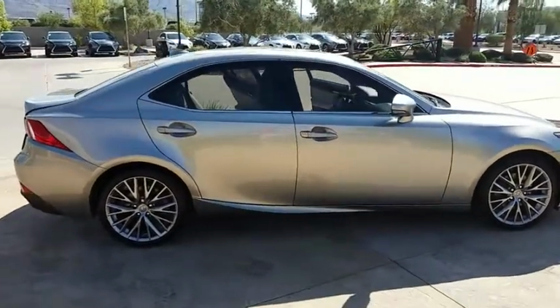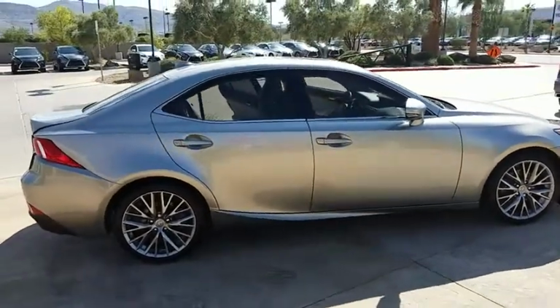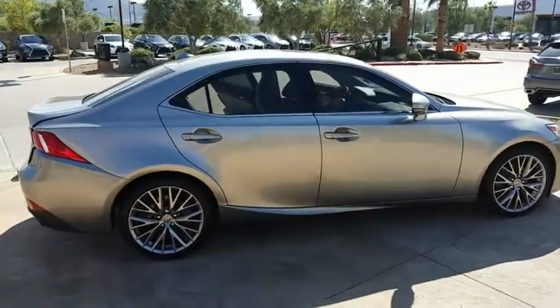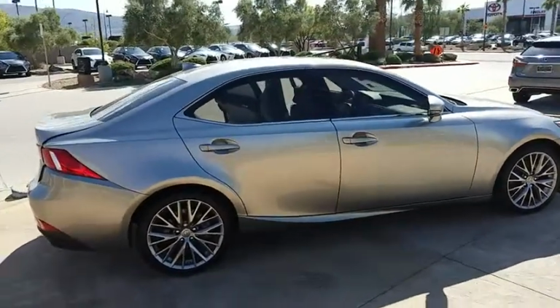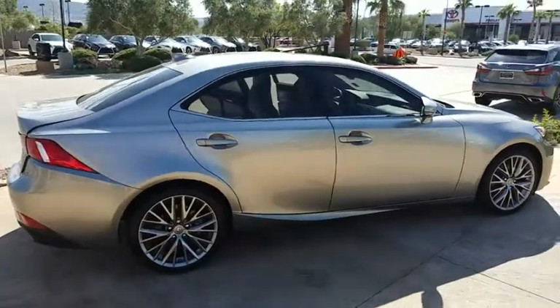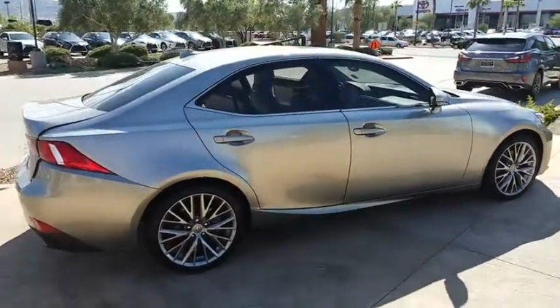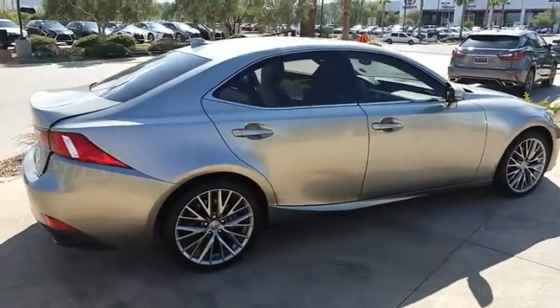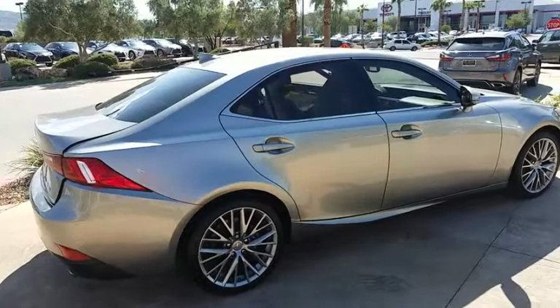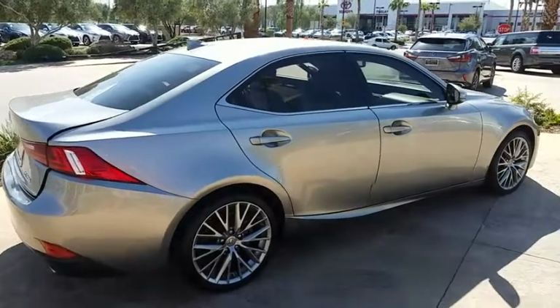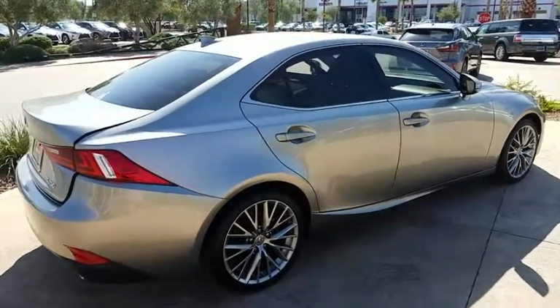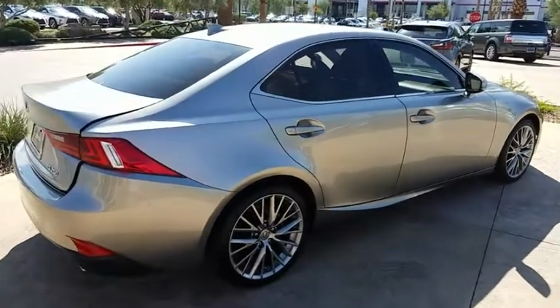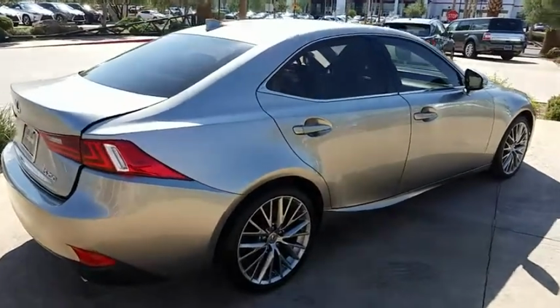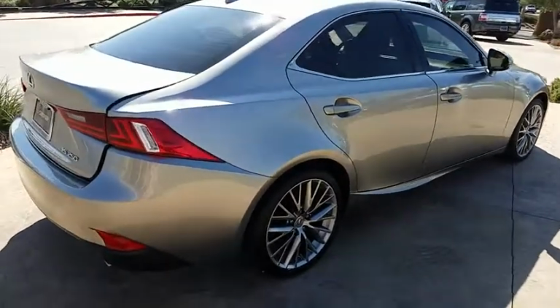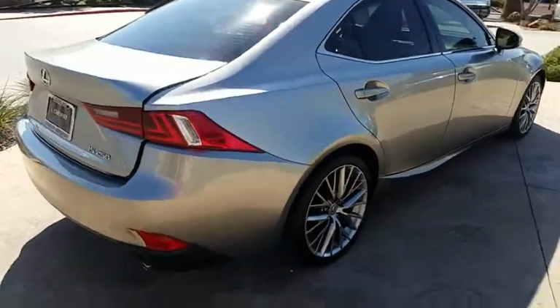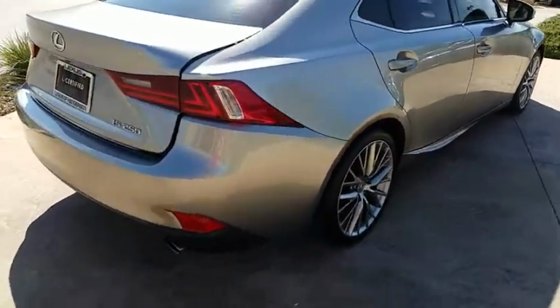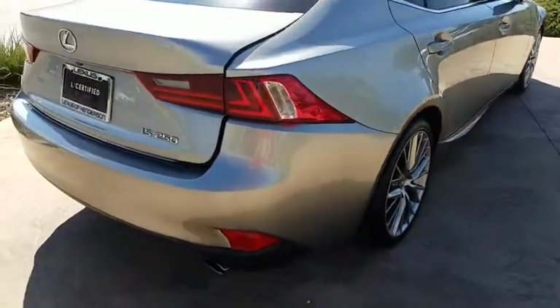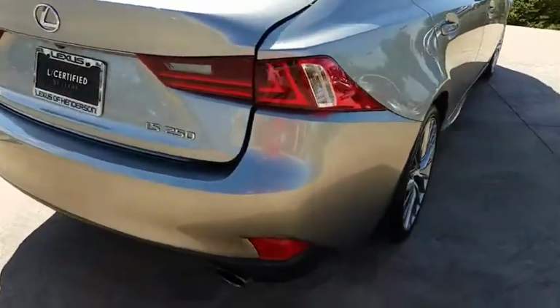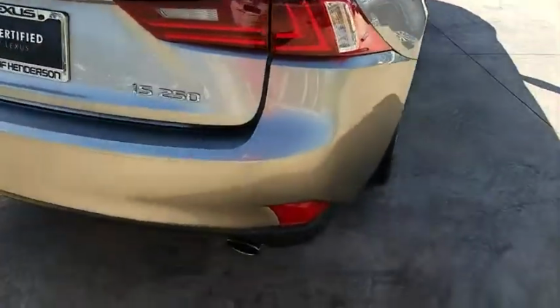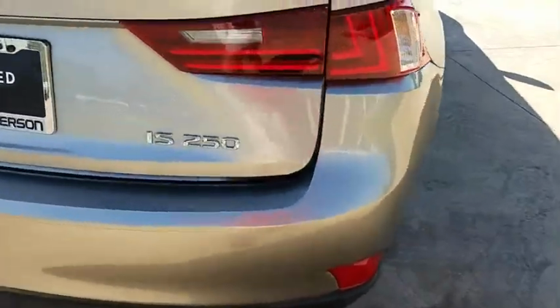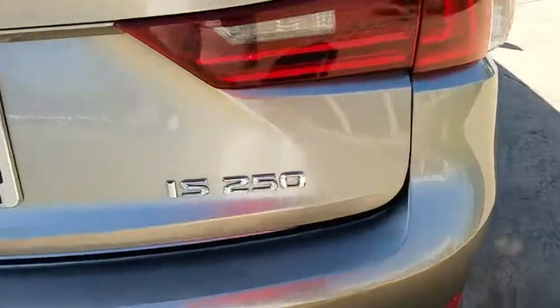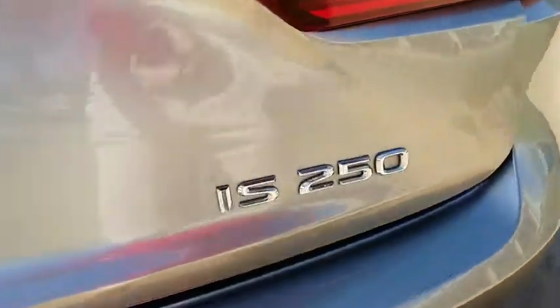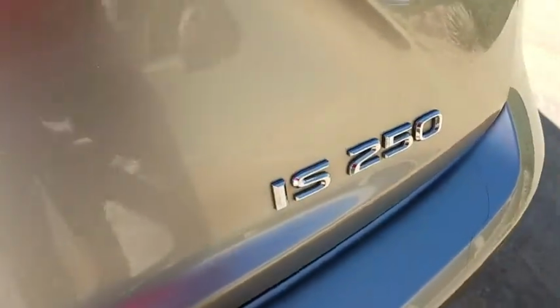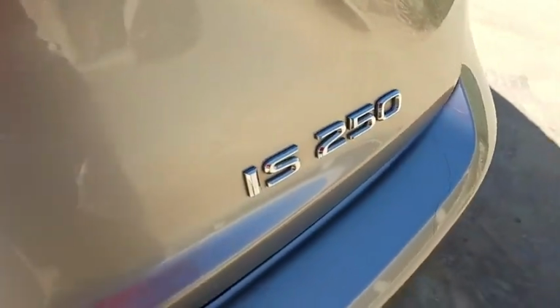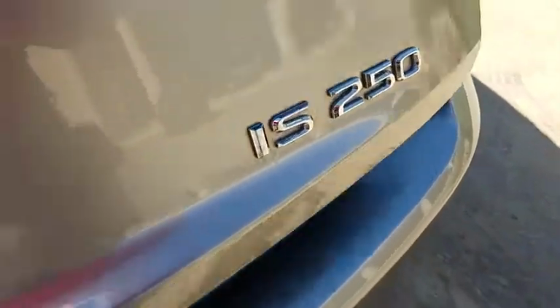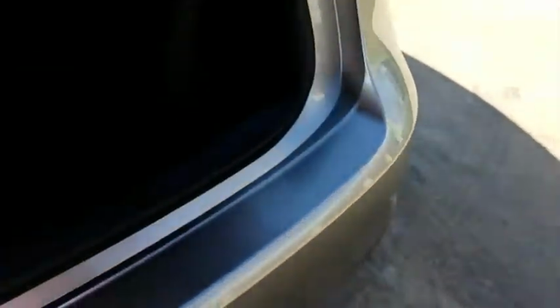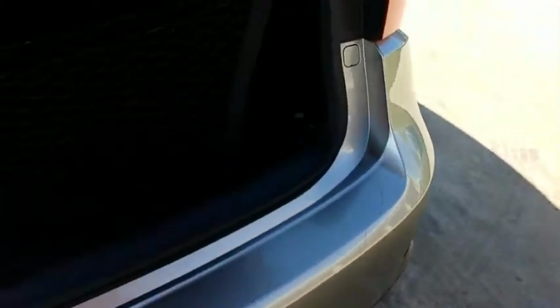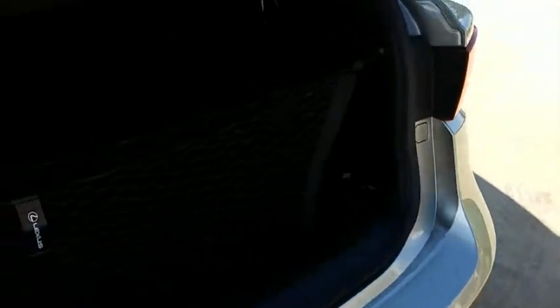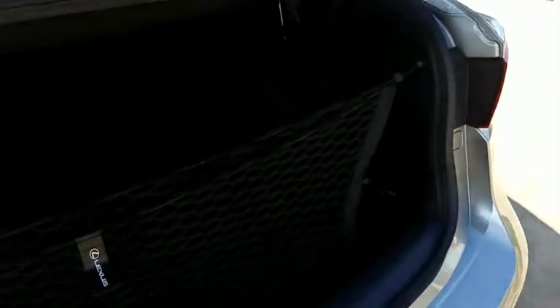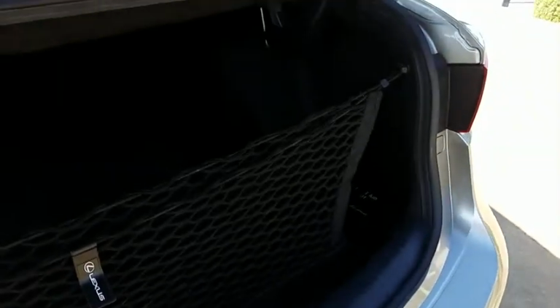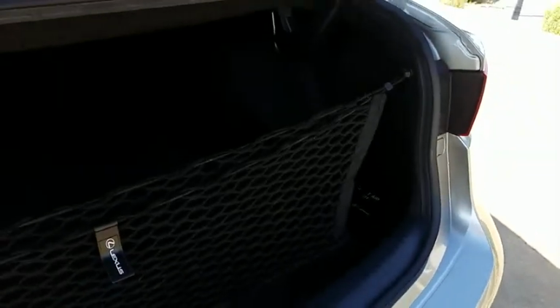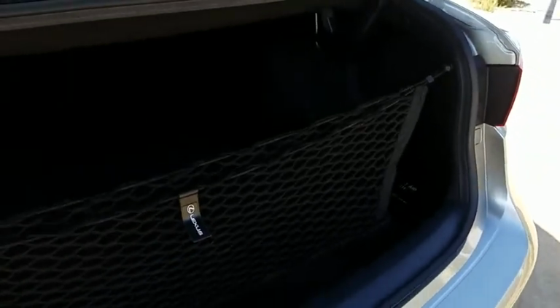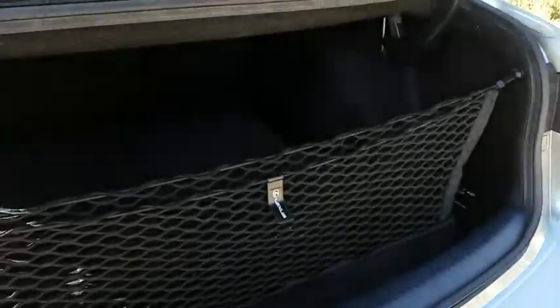Here are some of this vehicle's great options: navigation system, cruise control, fog lamps, tire pressure monitoring system, and telescopic steering wheel. Searching for a dependable vehicle that looks great too? You've found it, so stop in today.